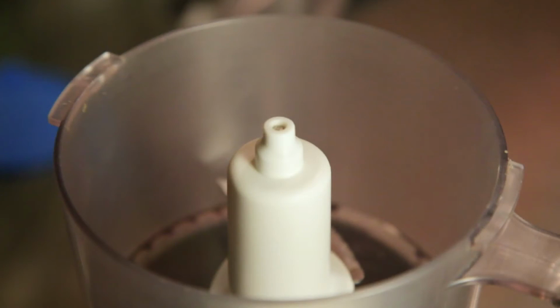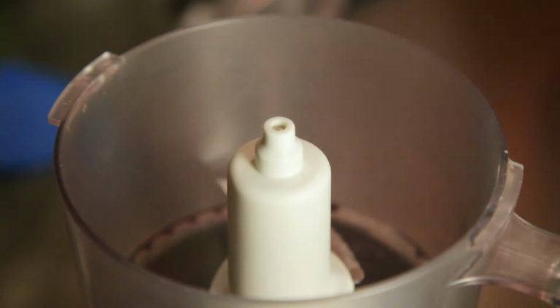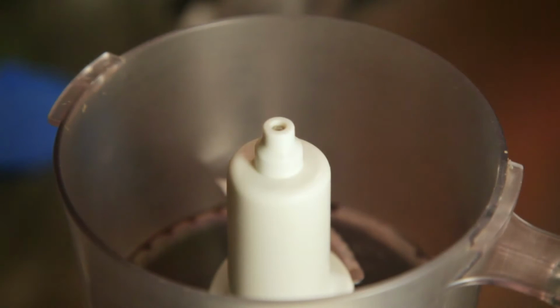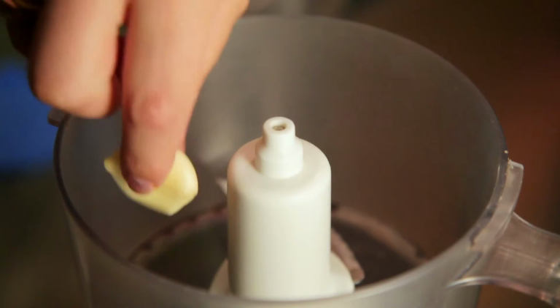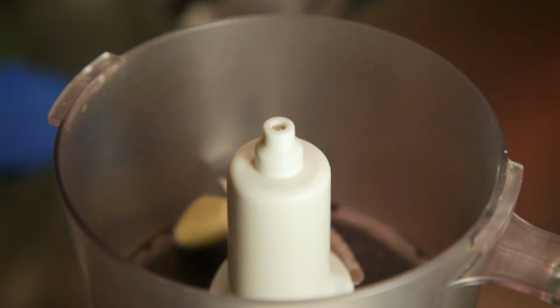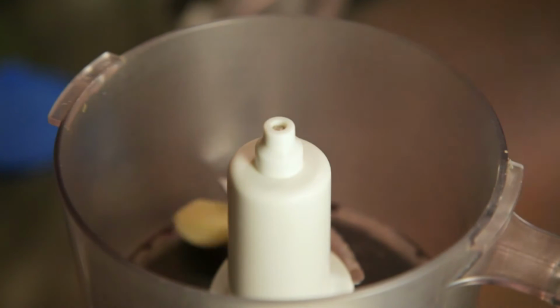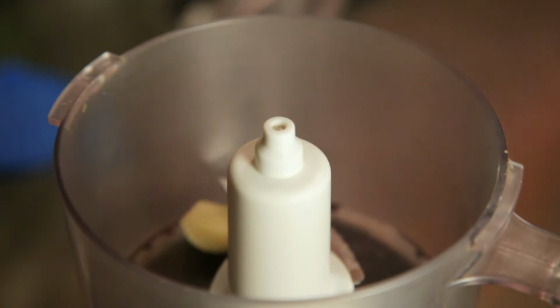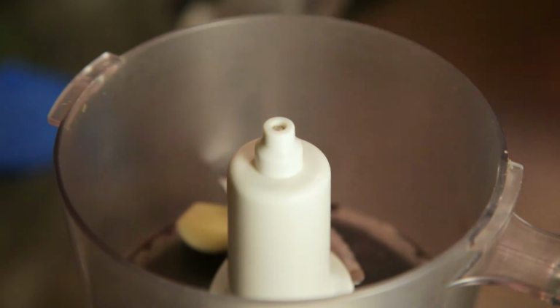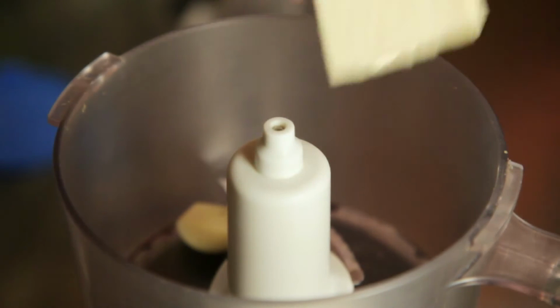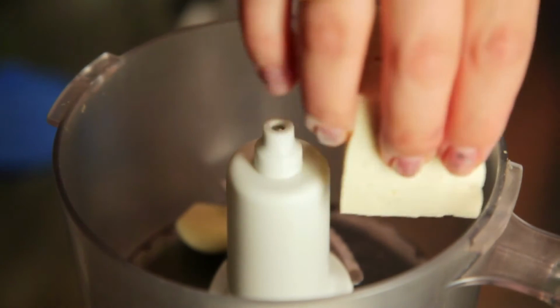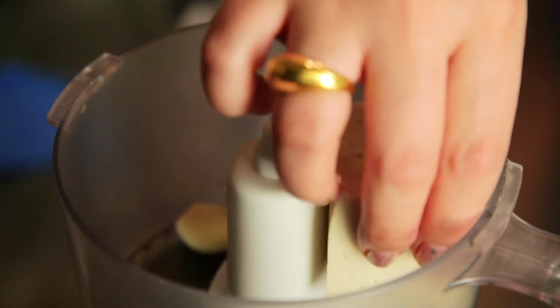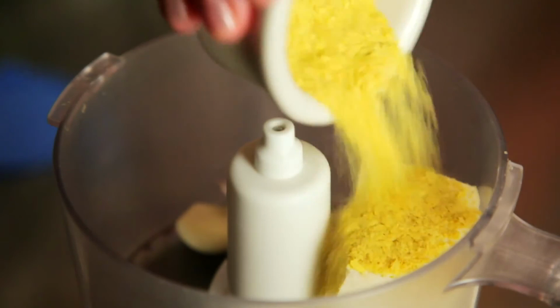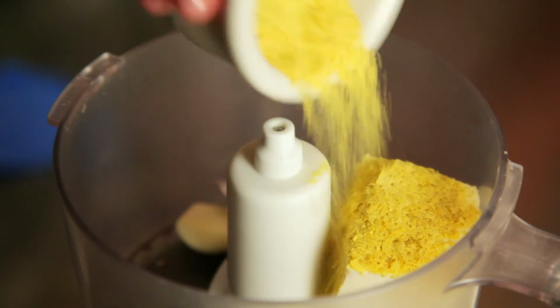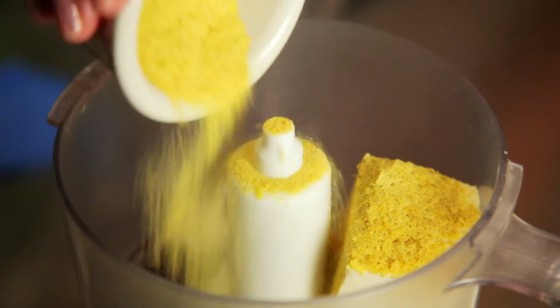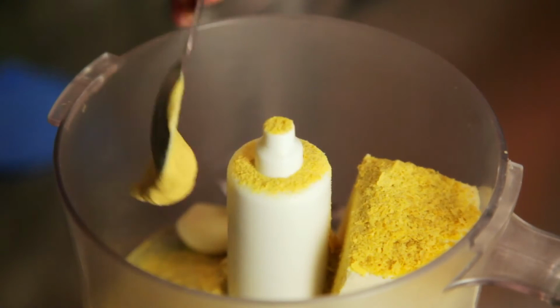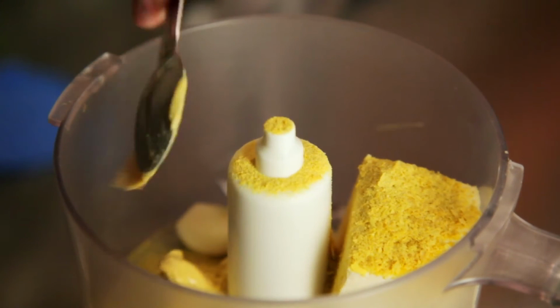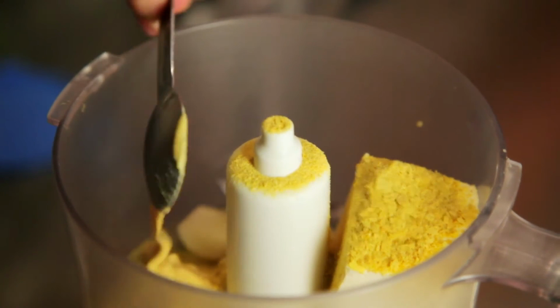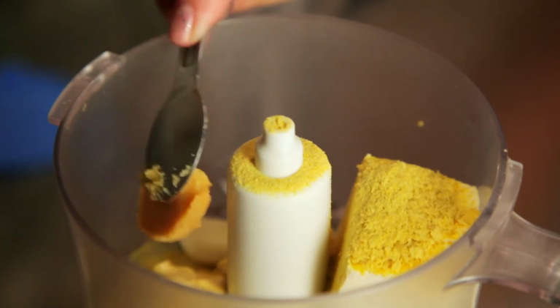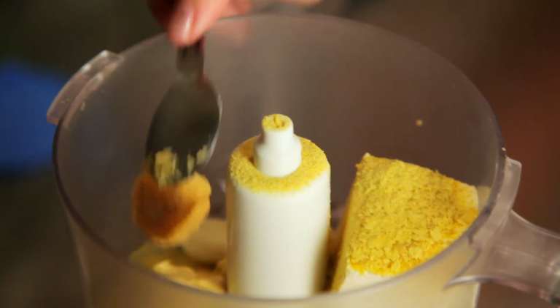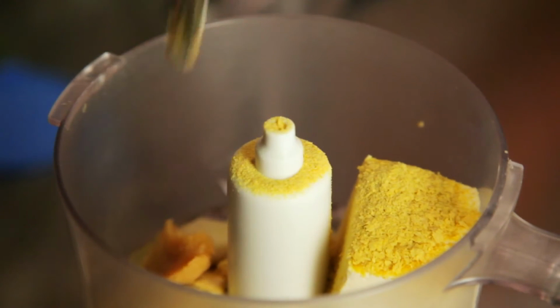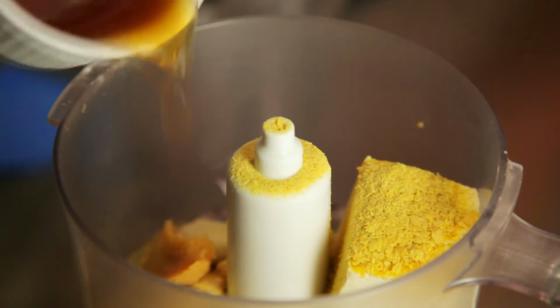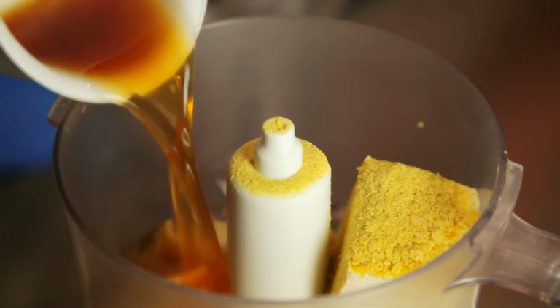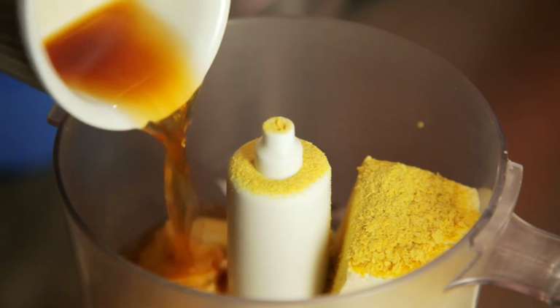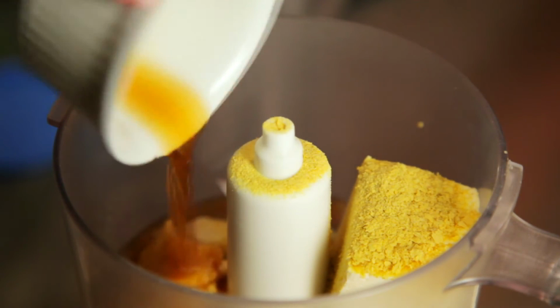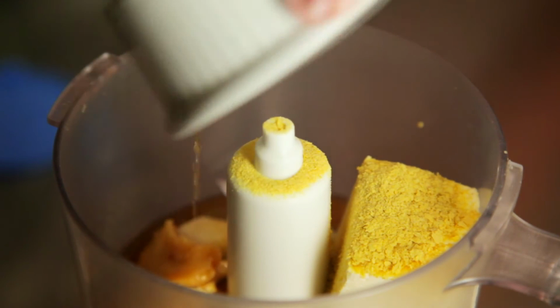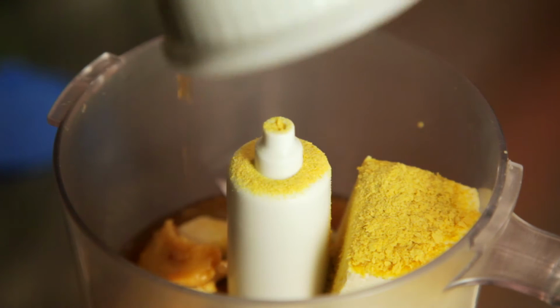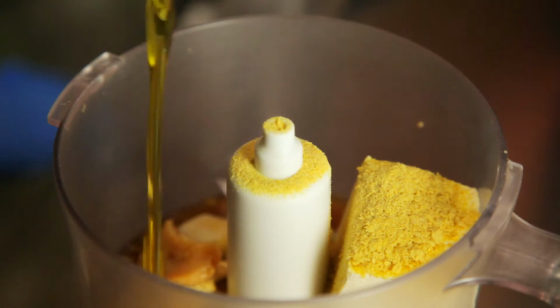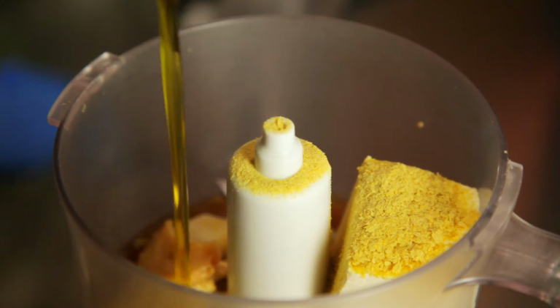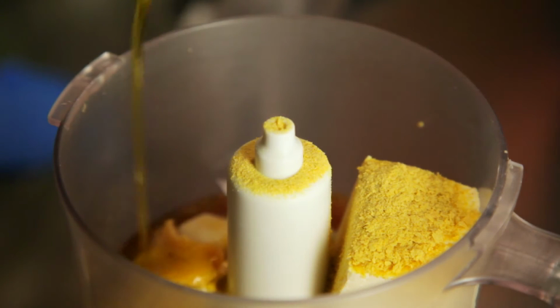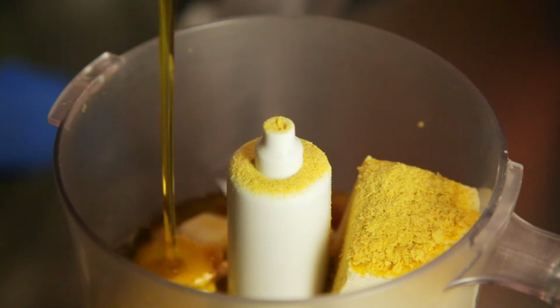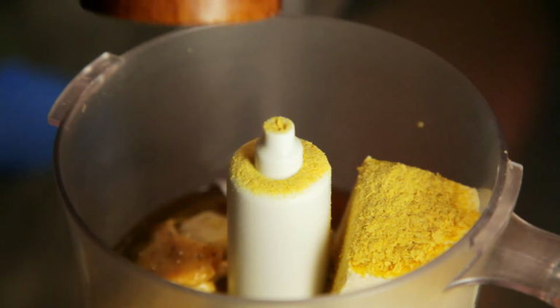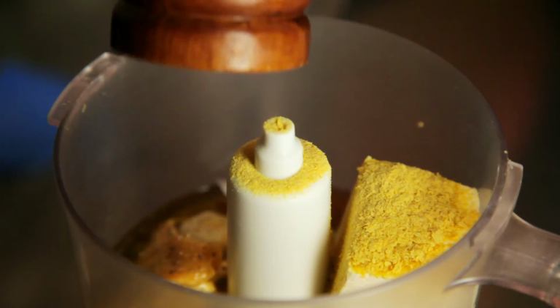Moving on to dressing. In your food processor, combine fresh garlic, tofu, nutritional yeast, Dijon mustard, miso paste, soy sauce, lemon juice, vinegar, and caper juice, olive oil, and some fresh ground pepper.